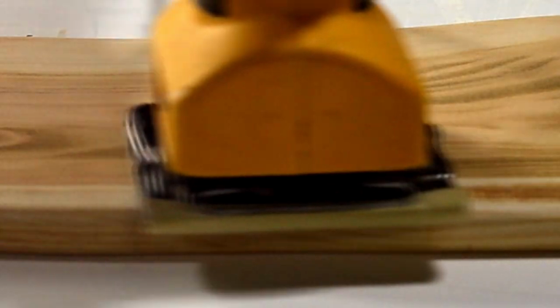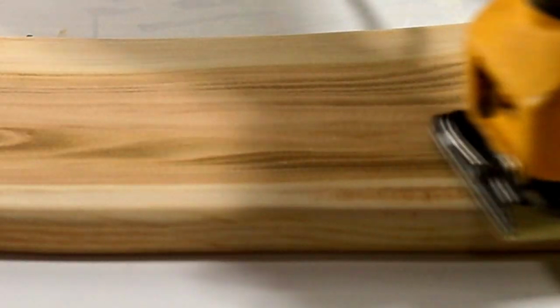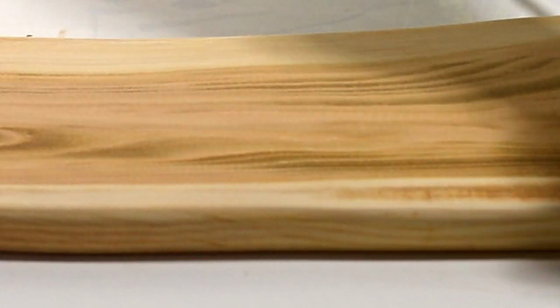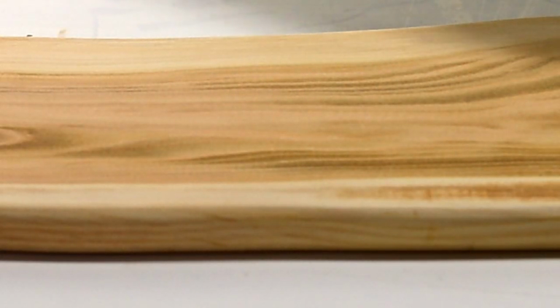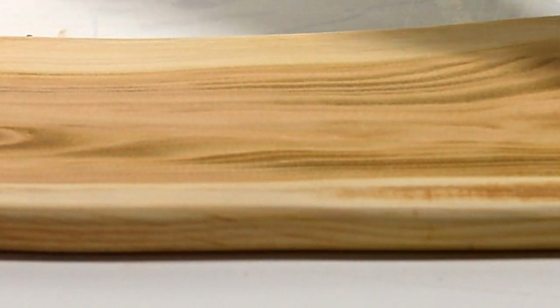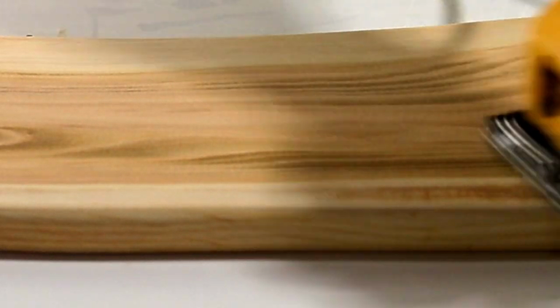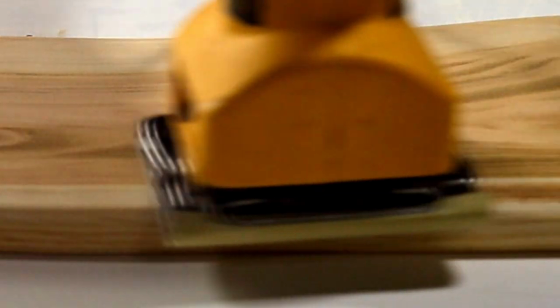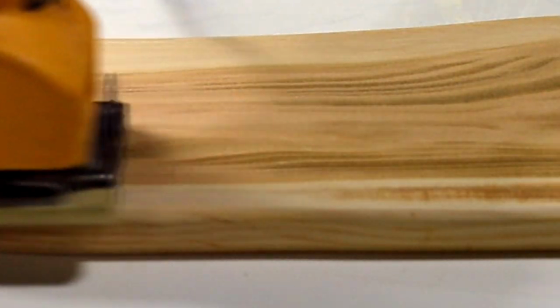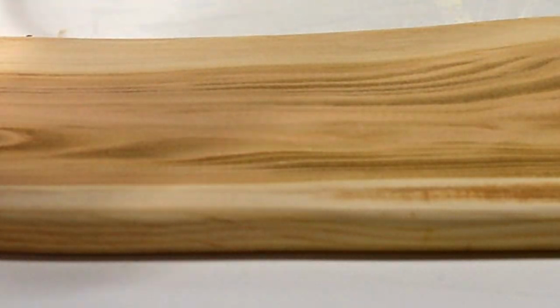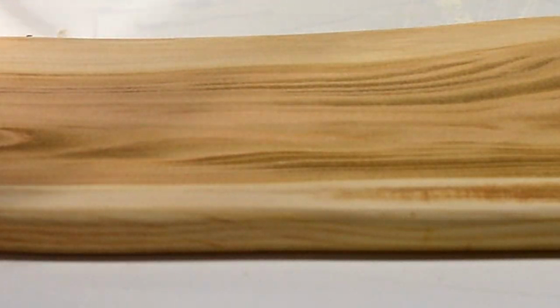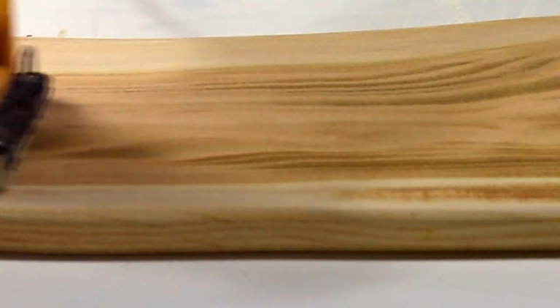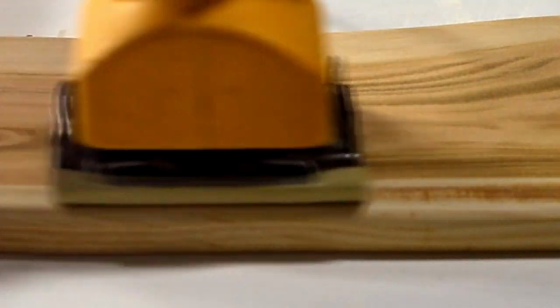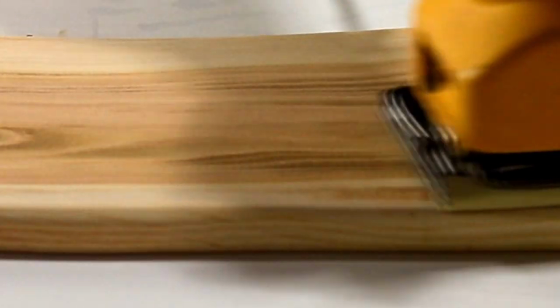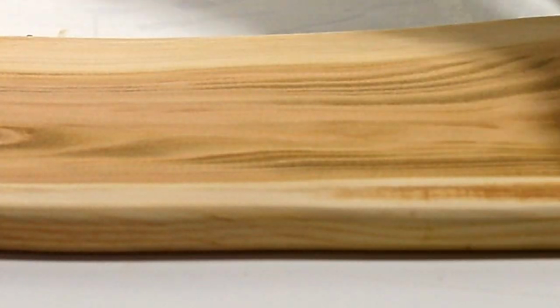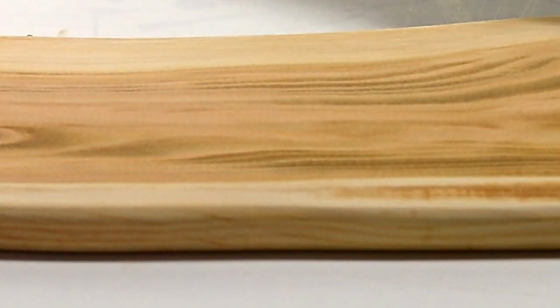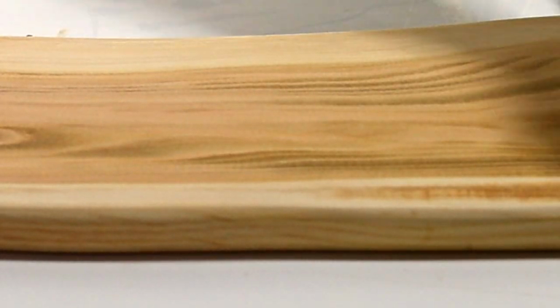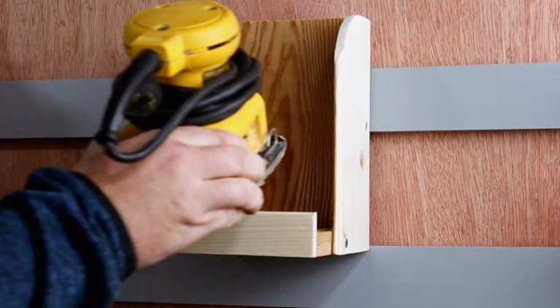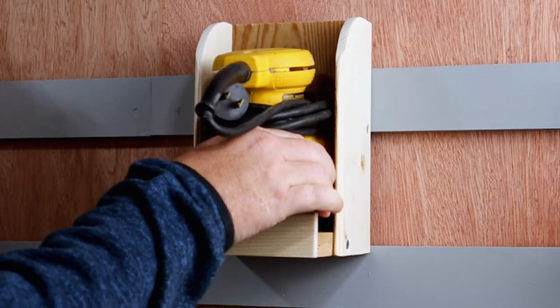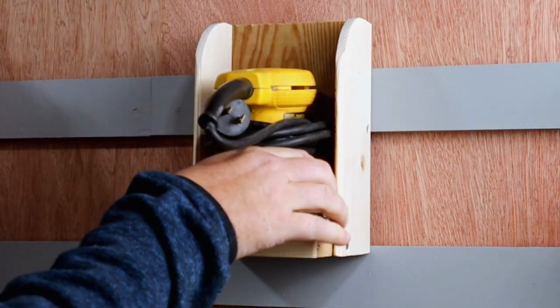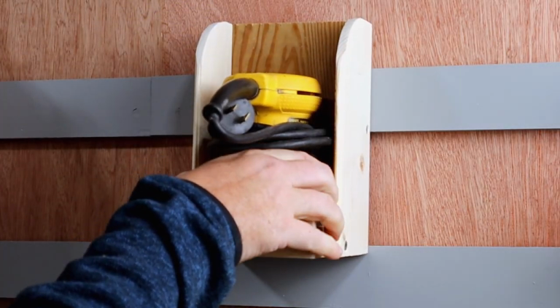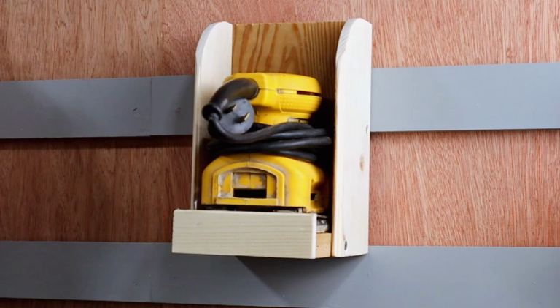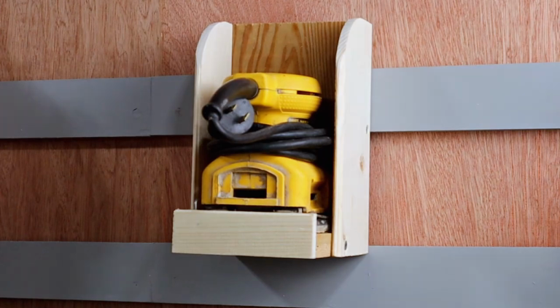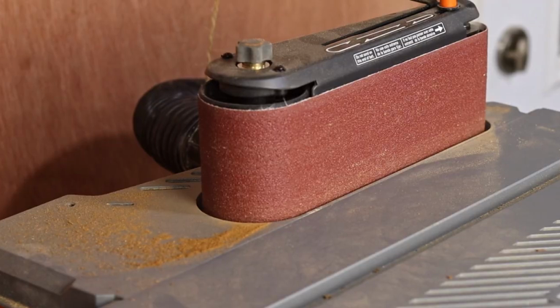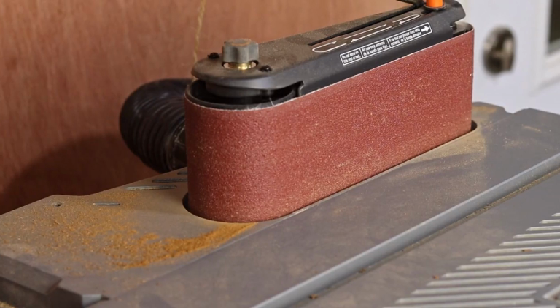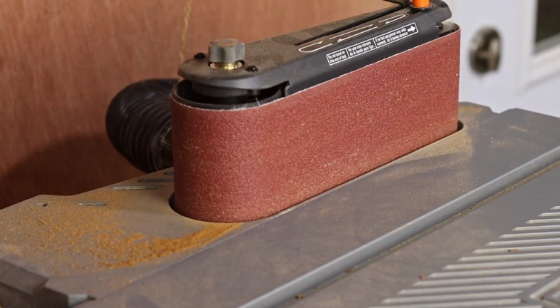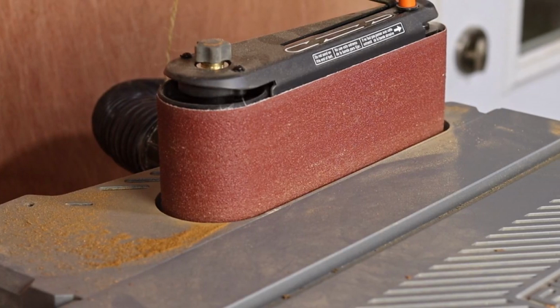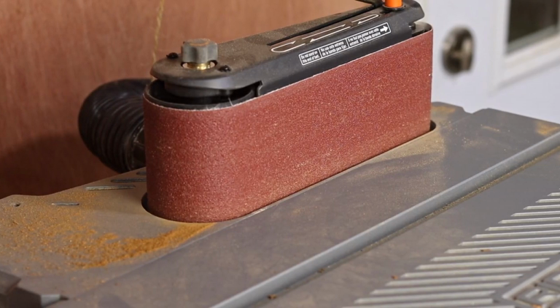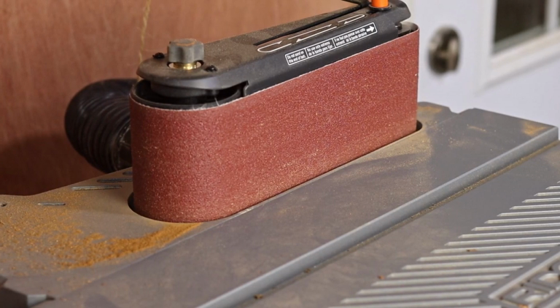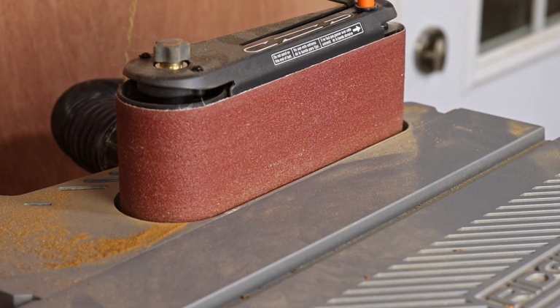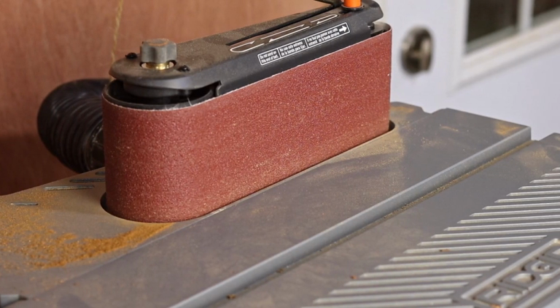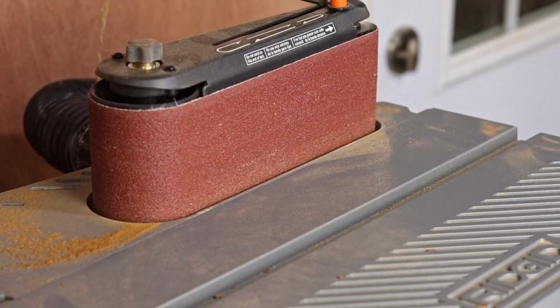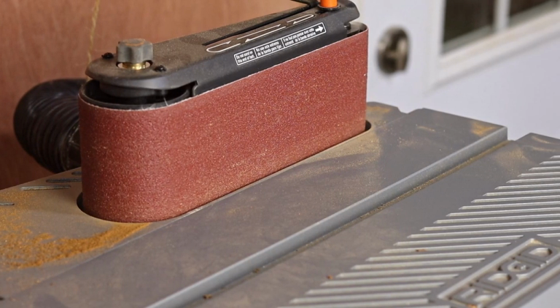Most of the time spent on a charcuterie board ends up being sanding — there is a lot of sanding. So if you have a decent palm sander, and maybe even a belt and spindle sander, then it's just that much quicker.